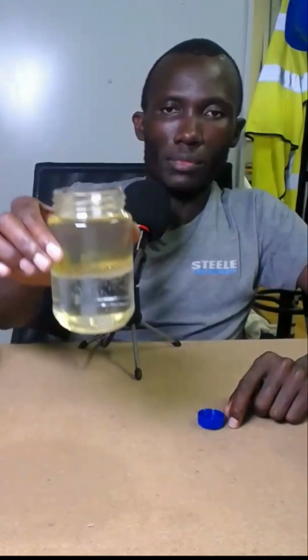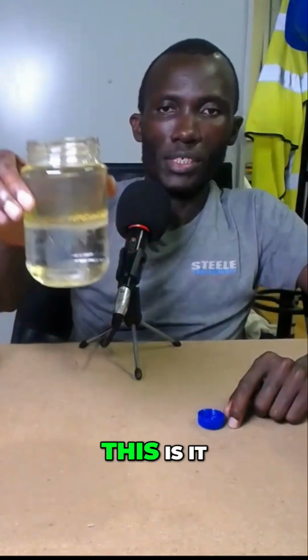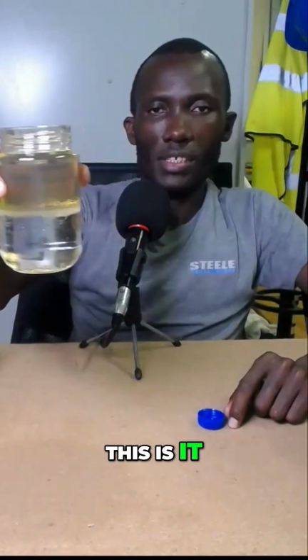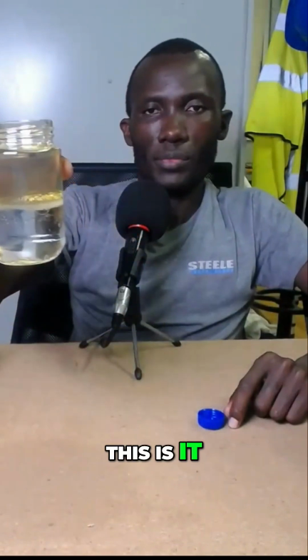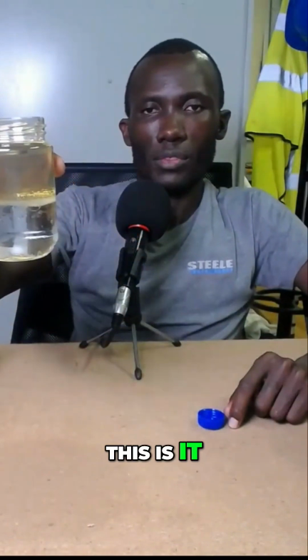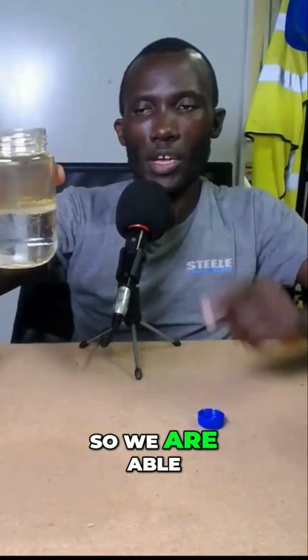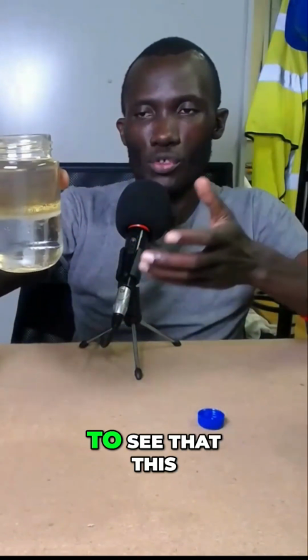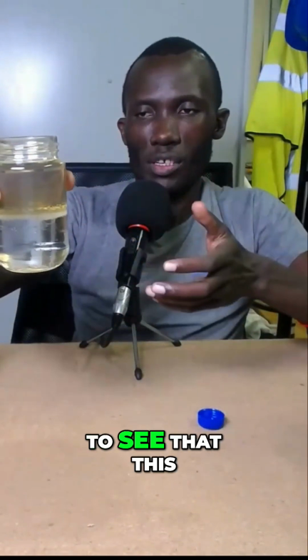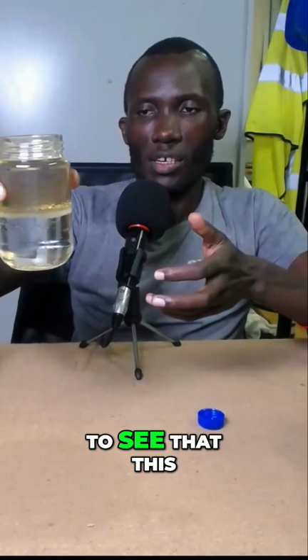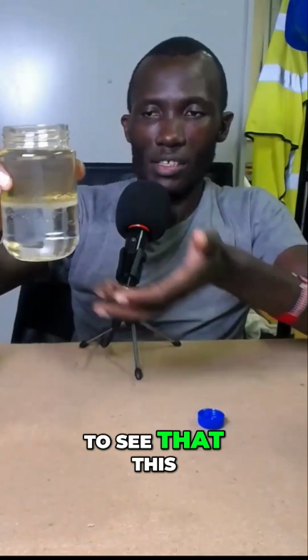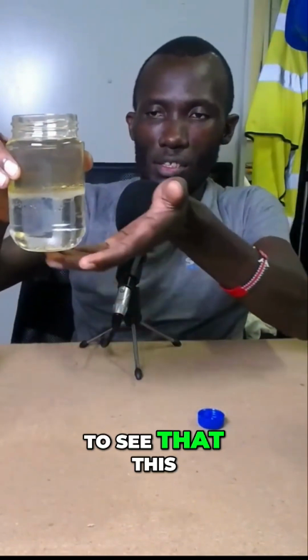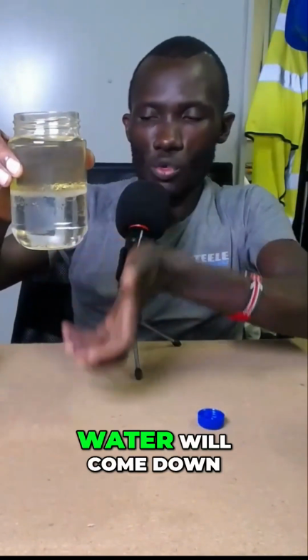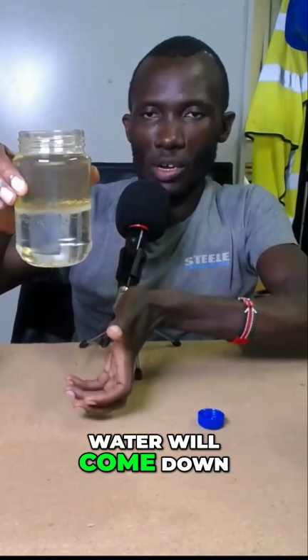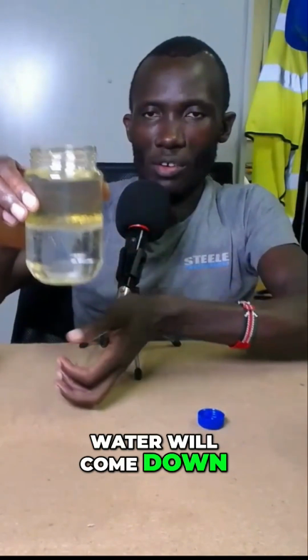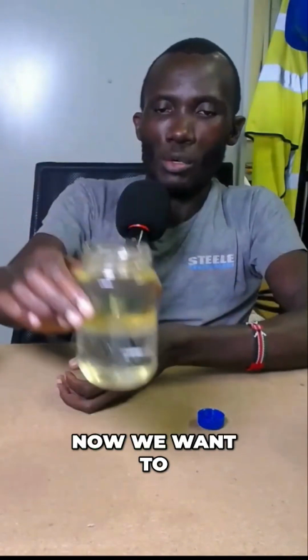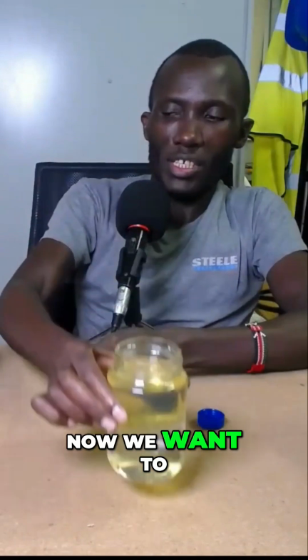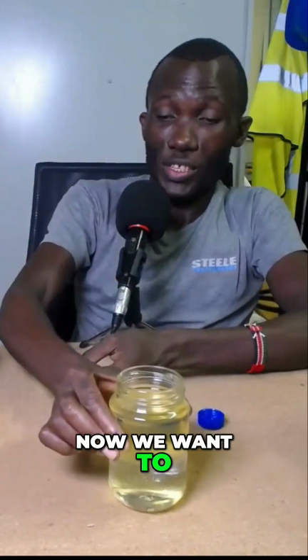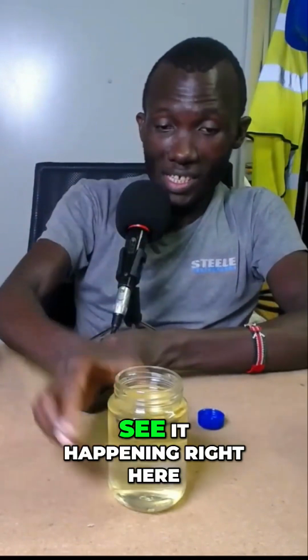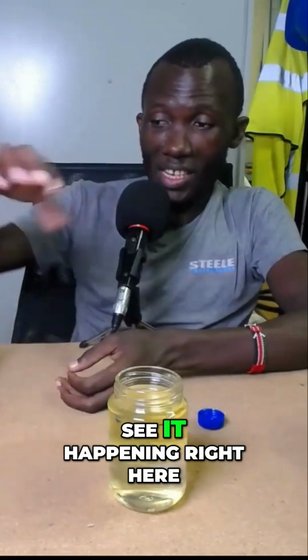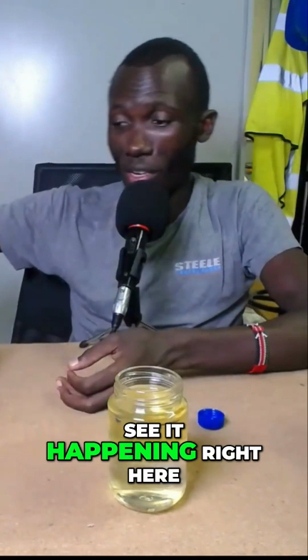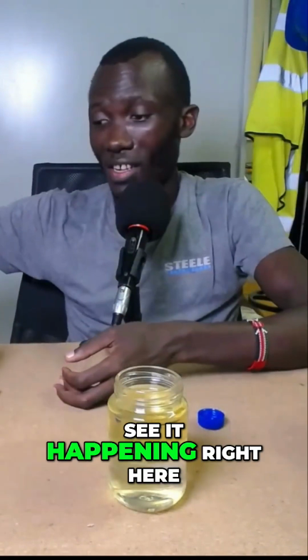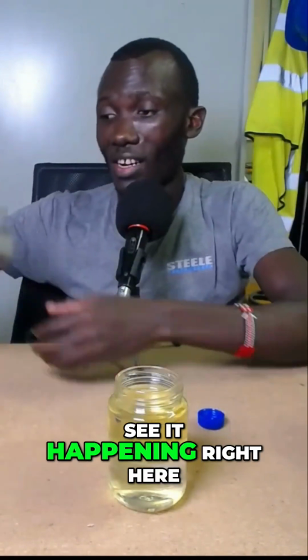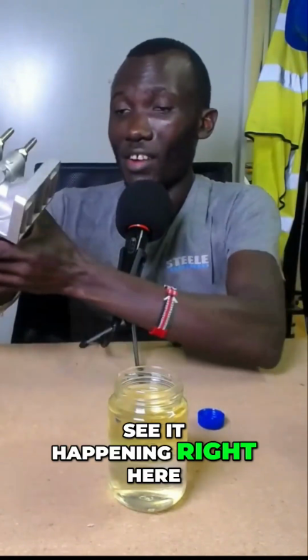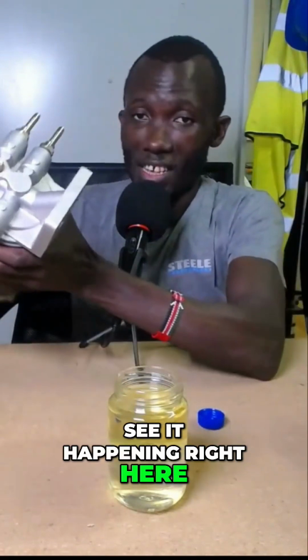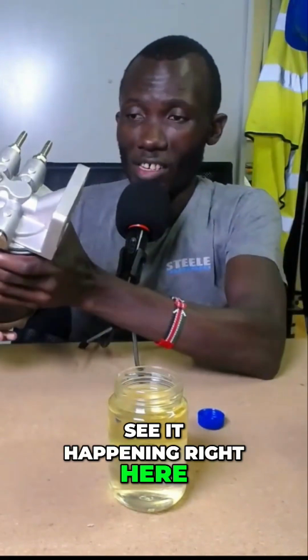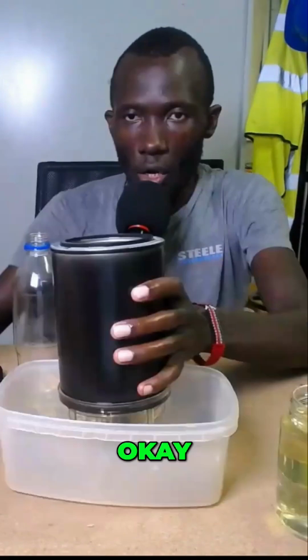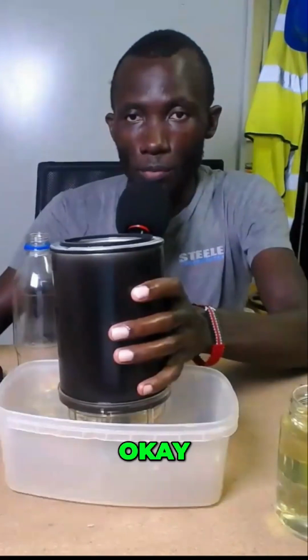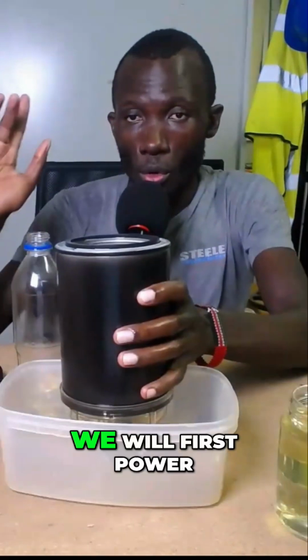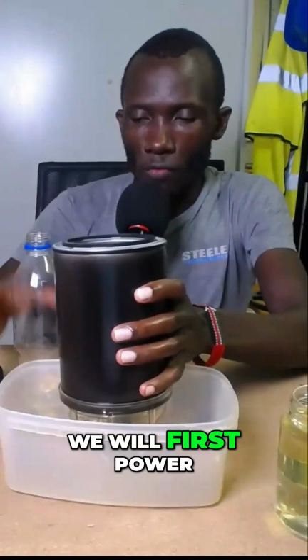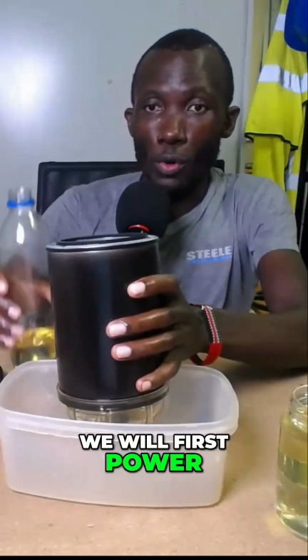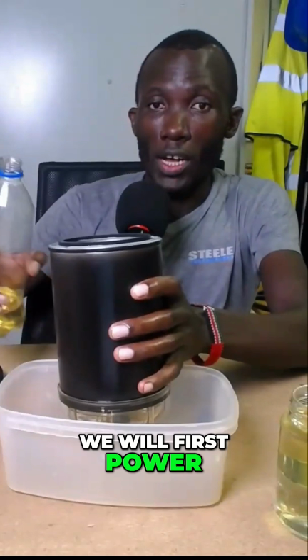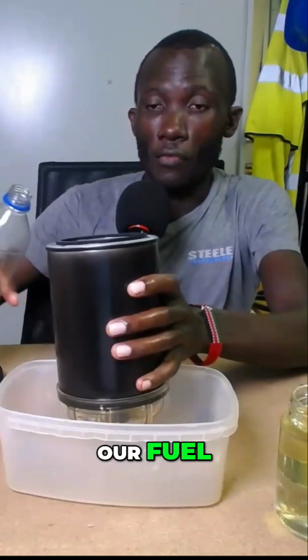So we are able to see that the water will come down. Now we want to see it happening right here. We will first pour in some fuel.